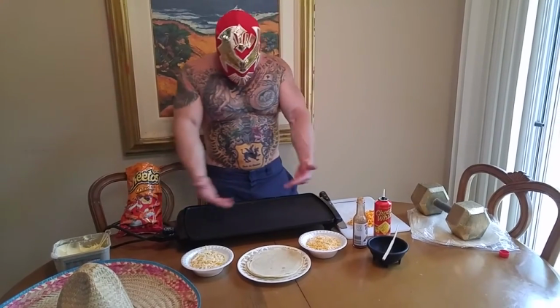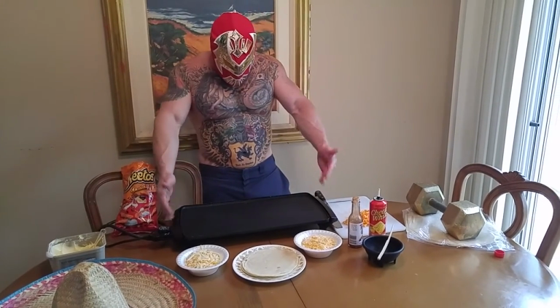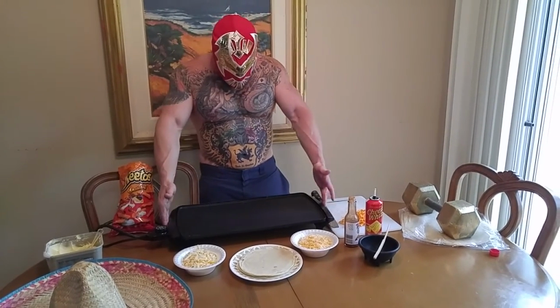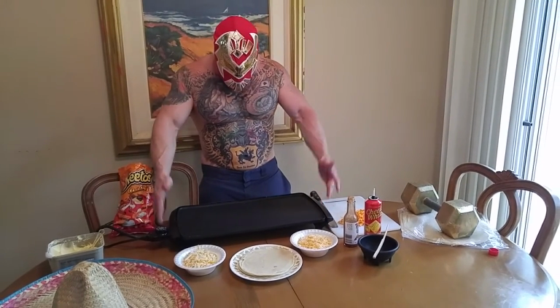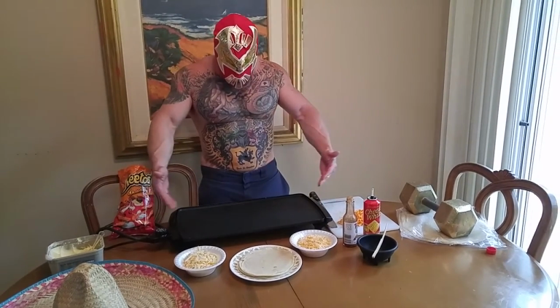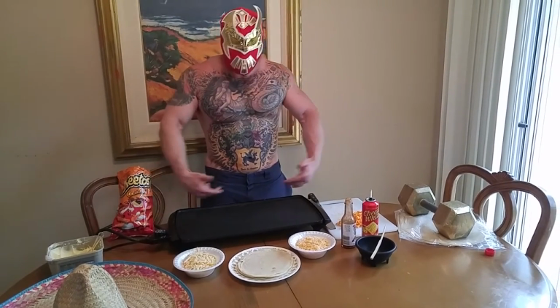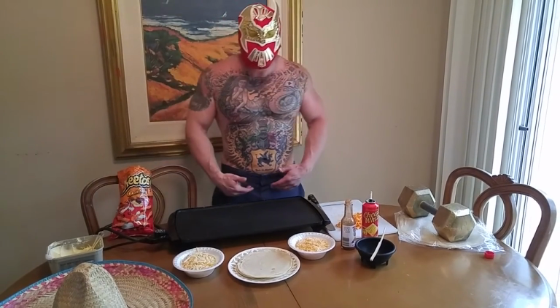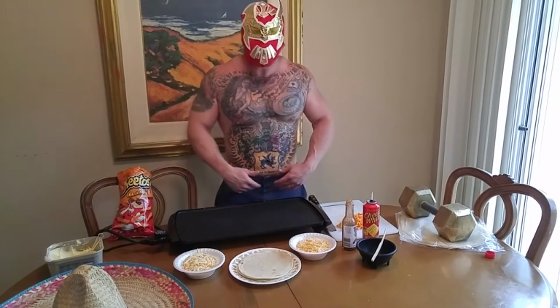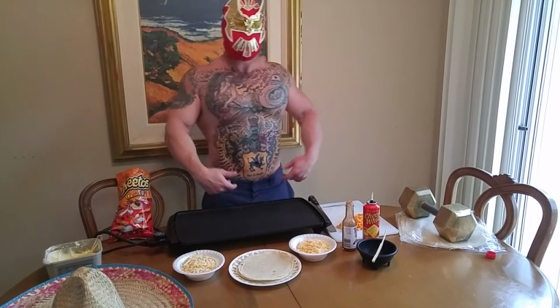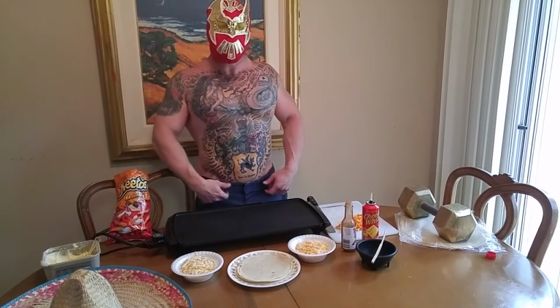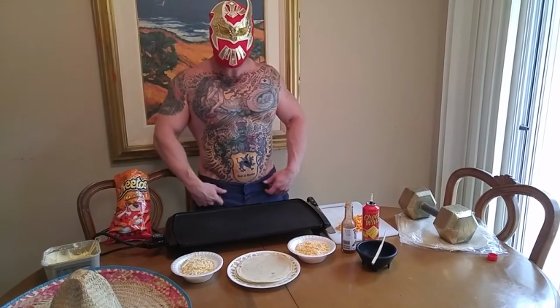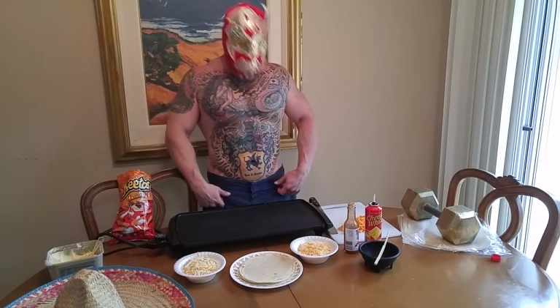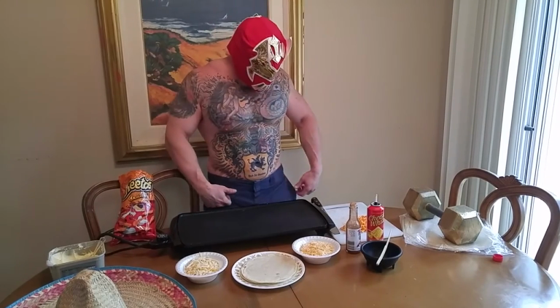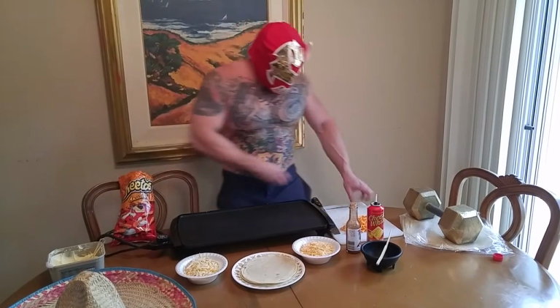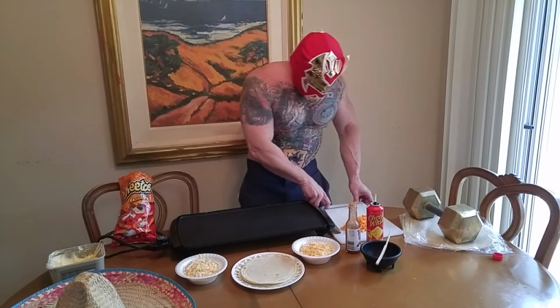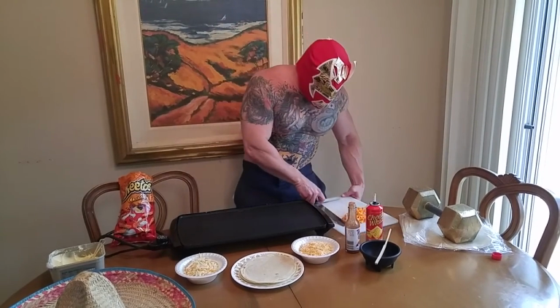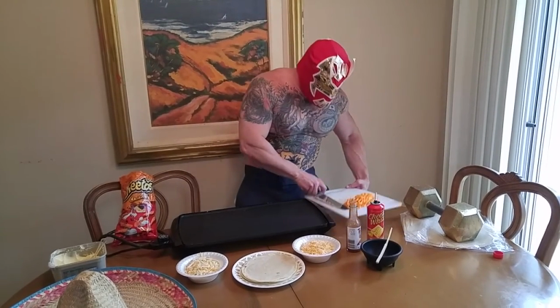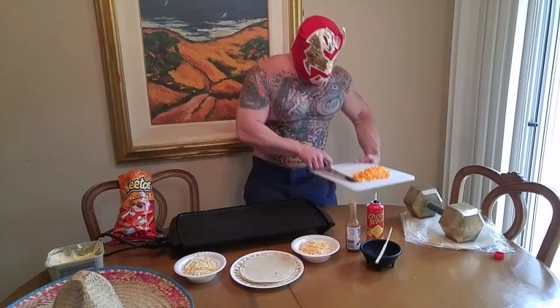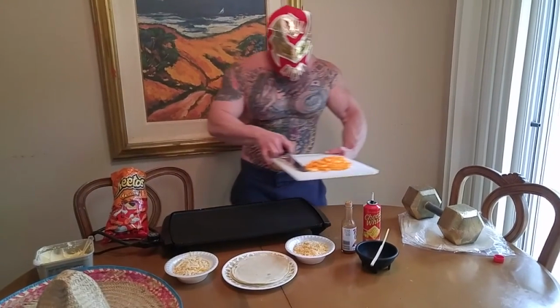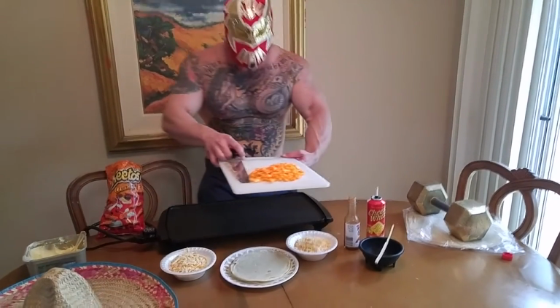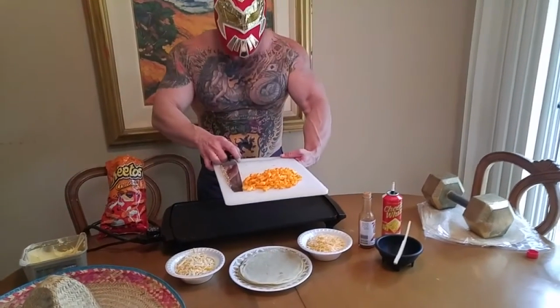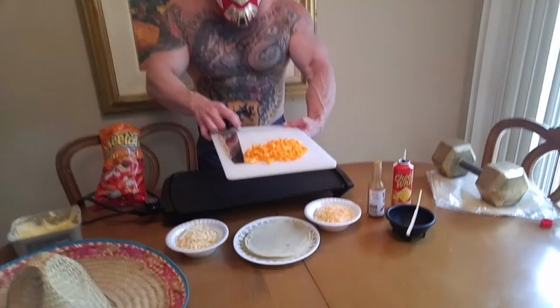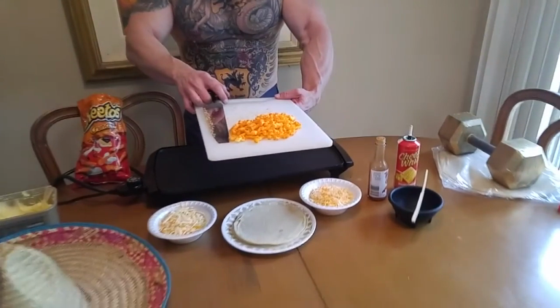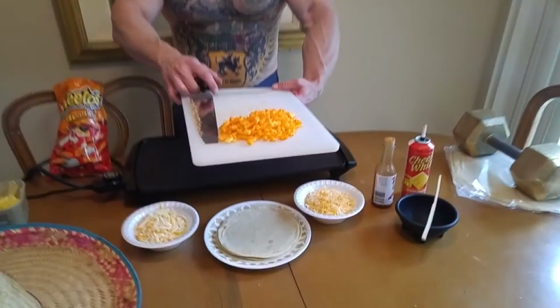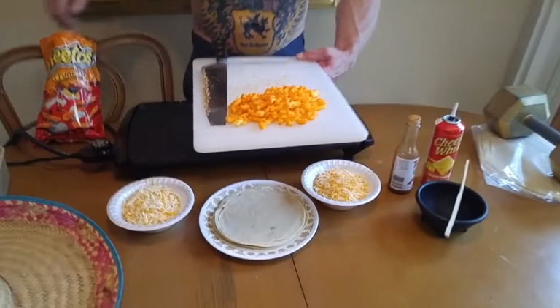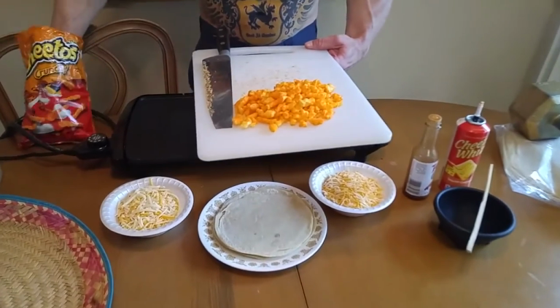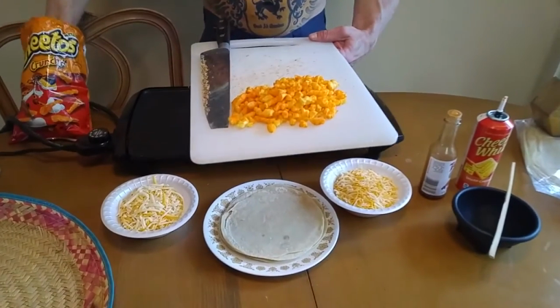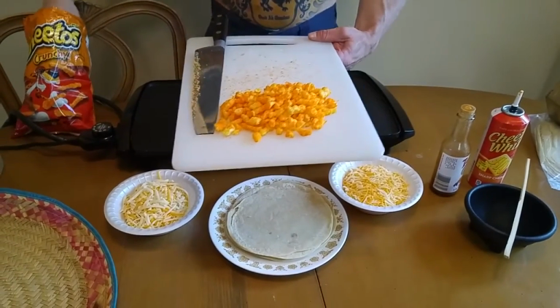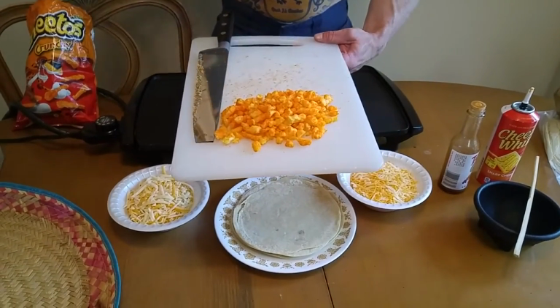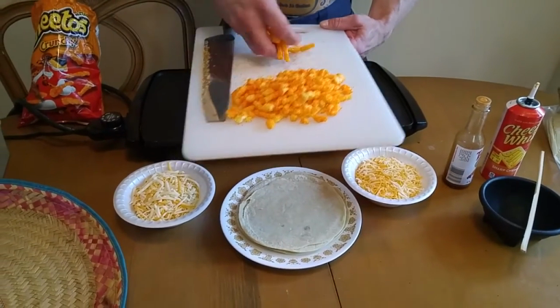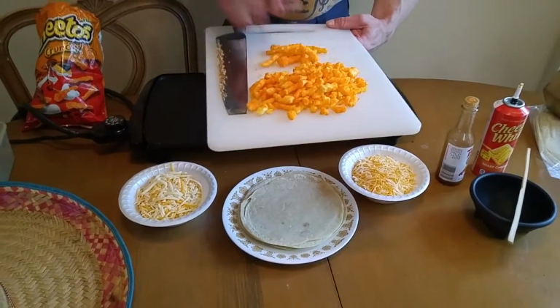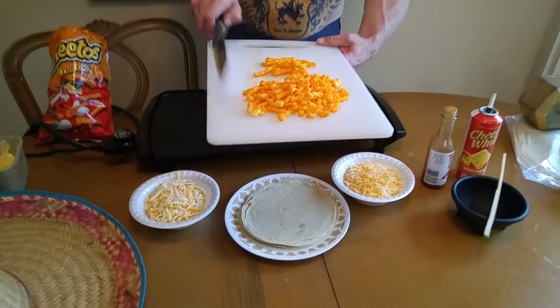I've got my Bunsen burner flat griddle crackling right now. Check this out. I've got Cheetos that I chopped up — super easy. Throw some Cheetos.